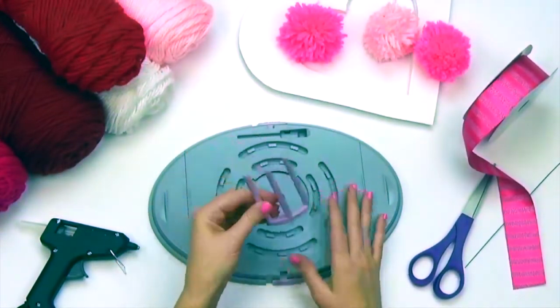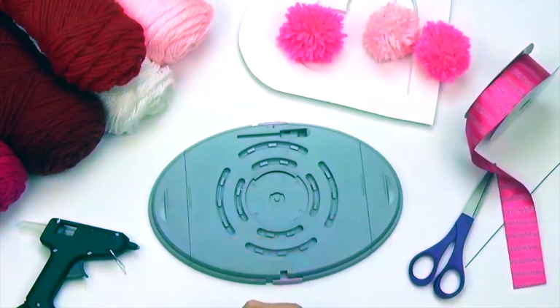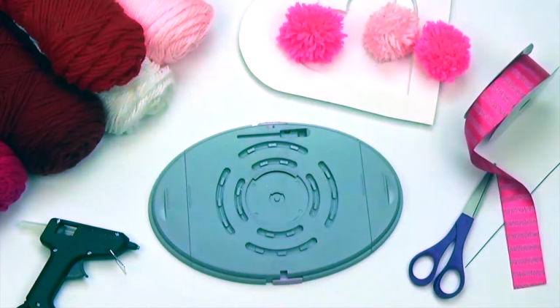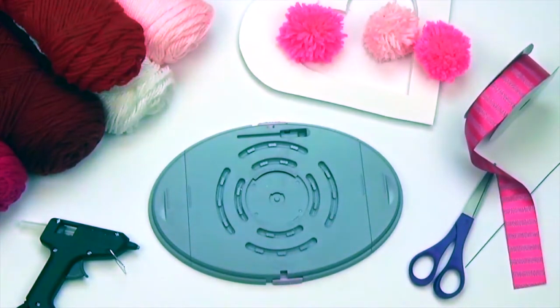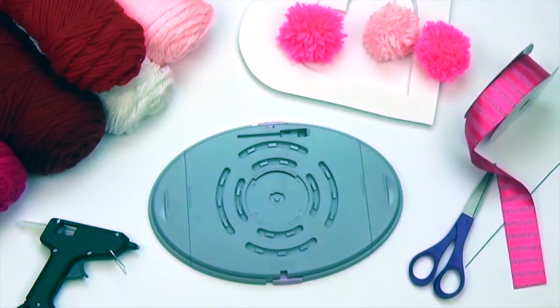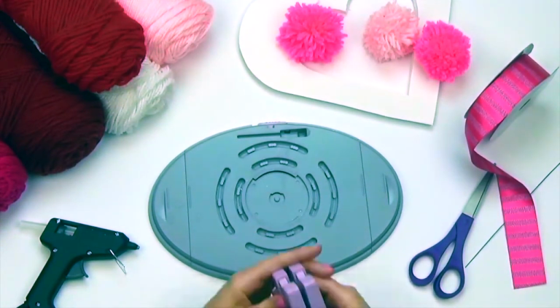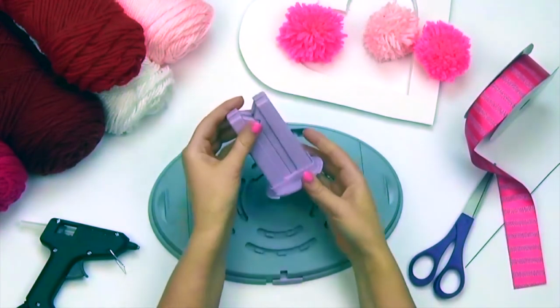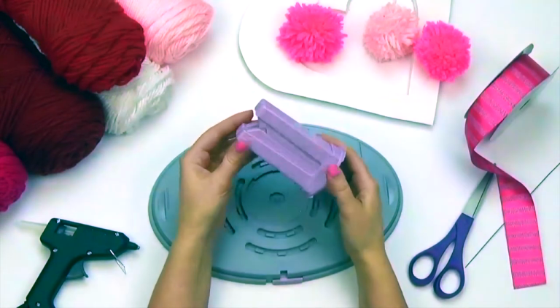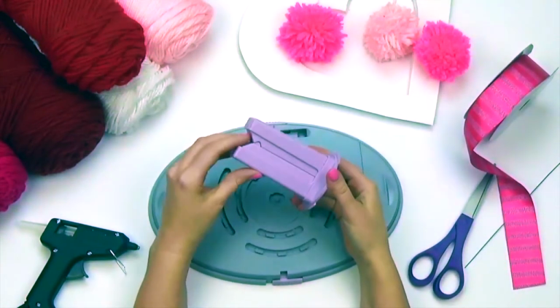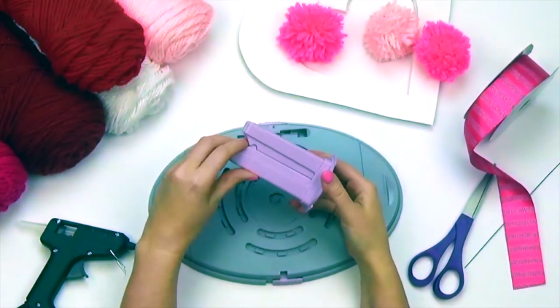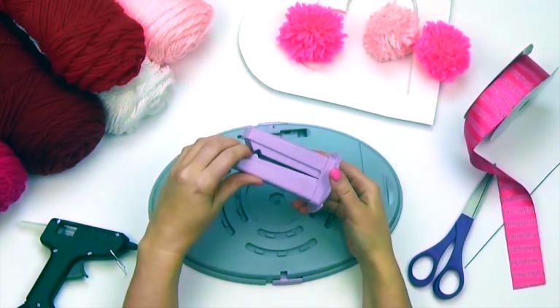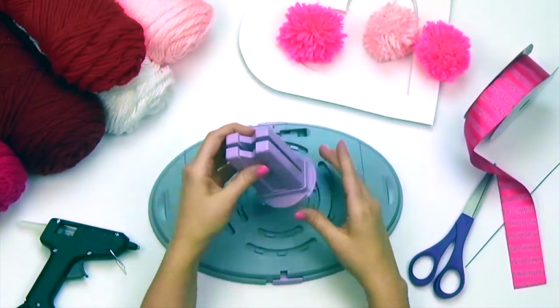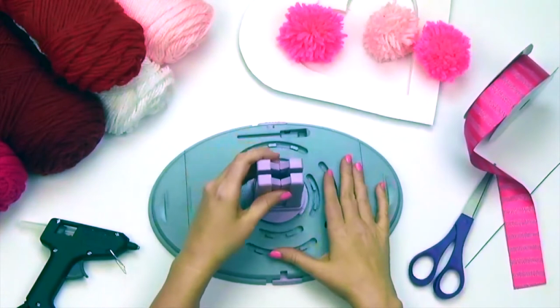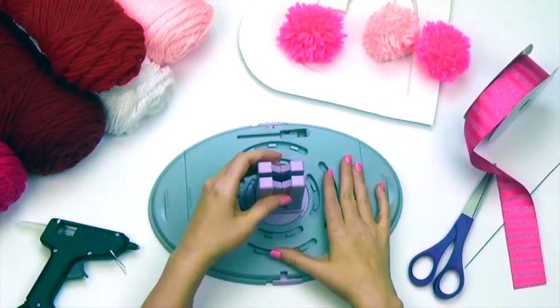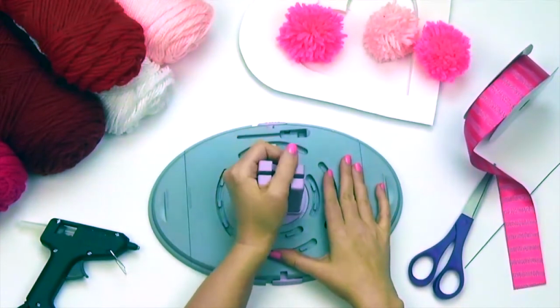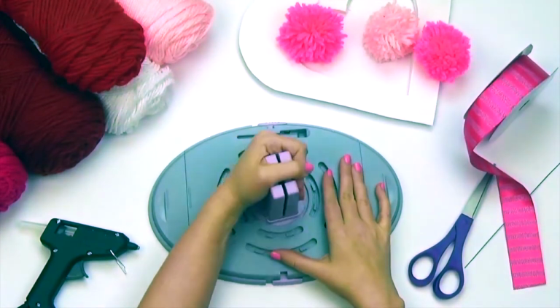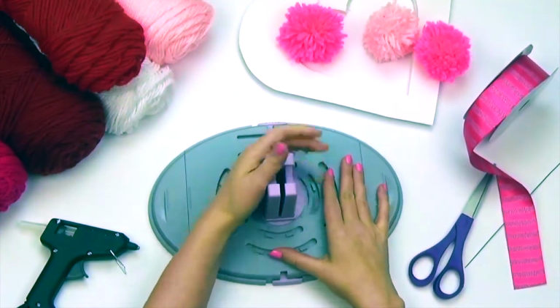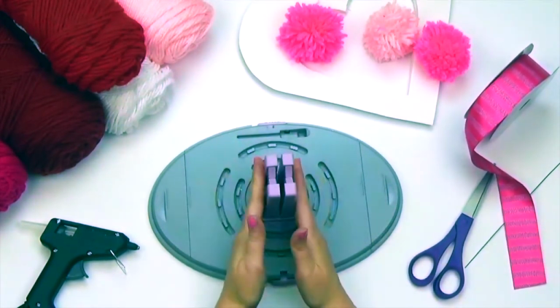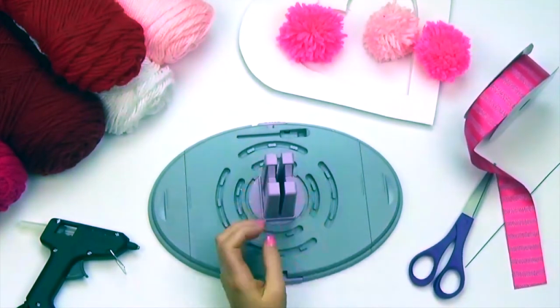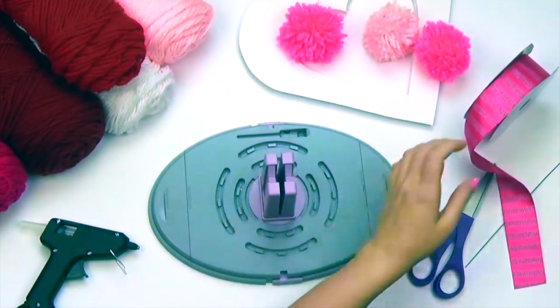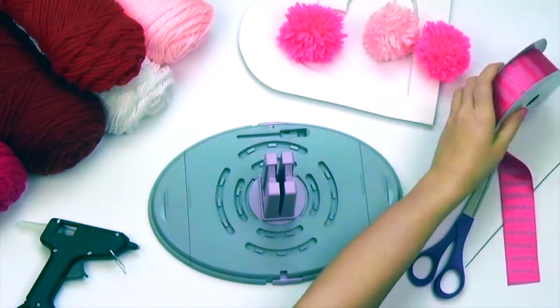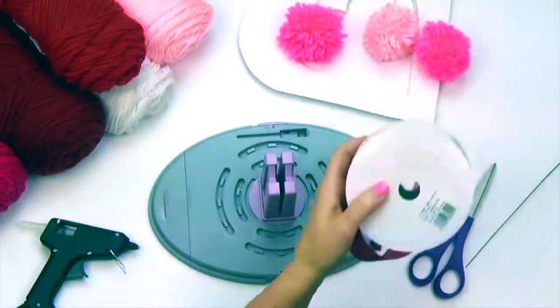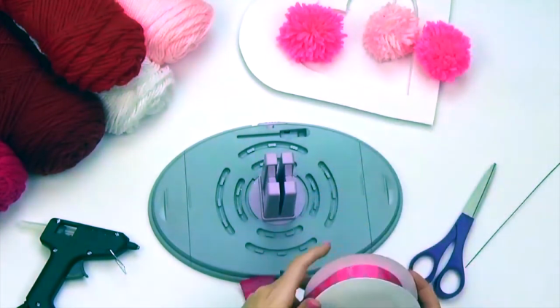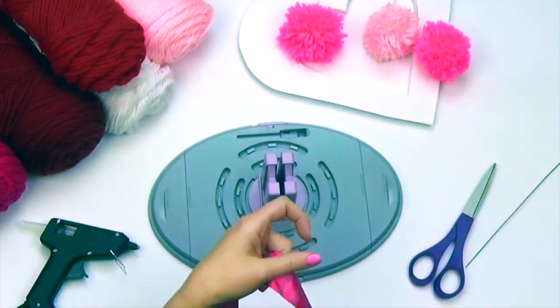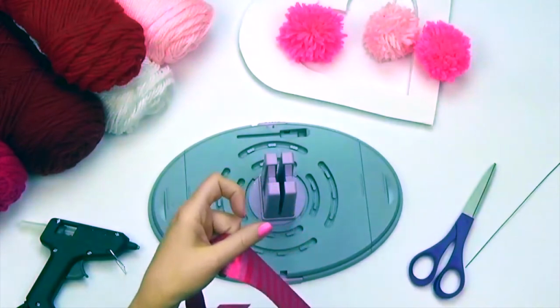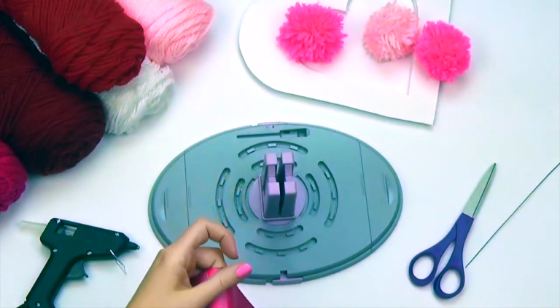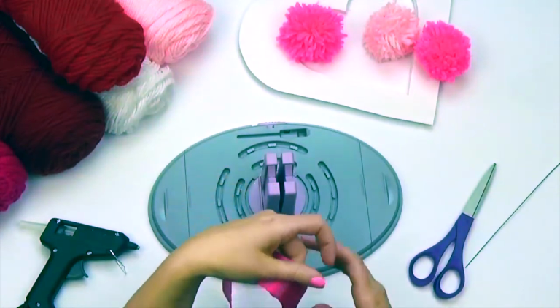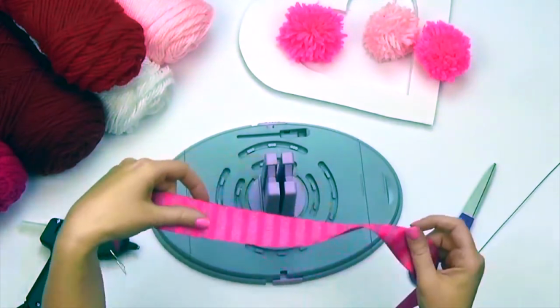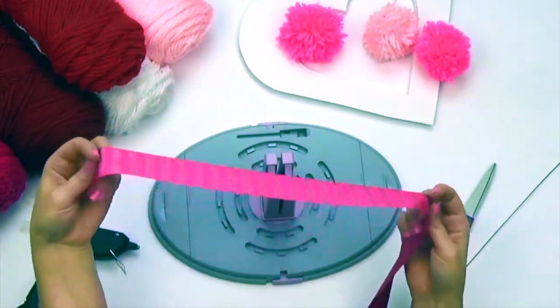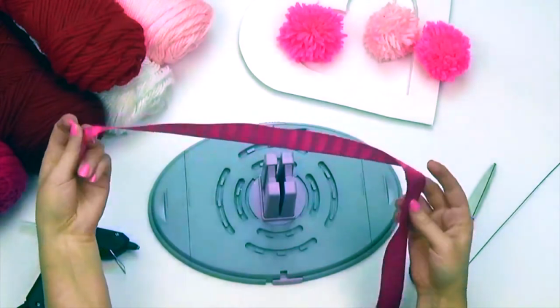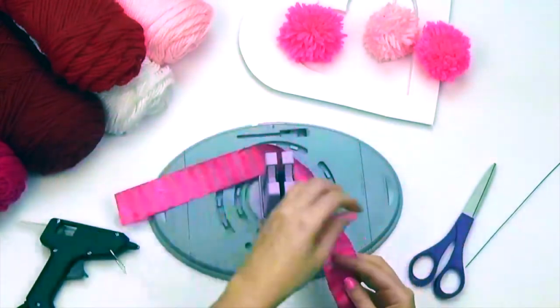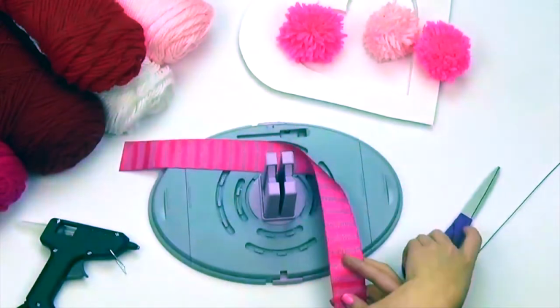Remove your peg and insert your spring-loaded center. Take your ribbon and cut approximately 12 inches and set this aside. This will be for the hanger.